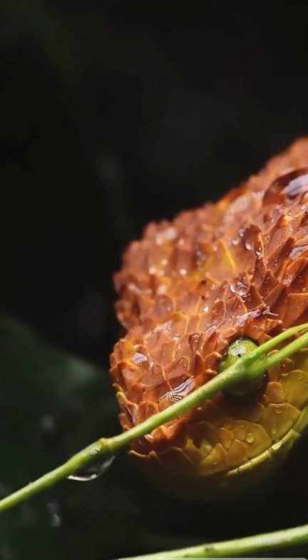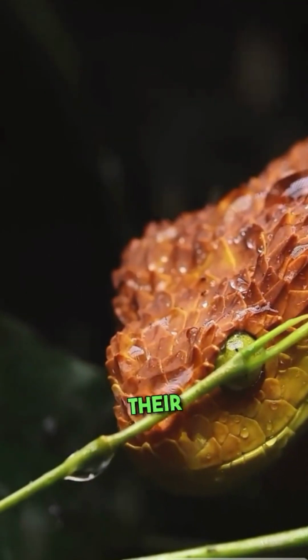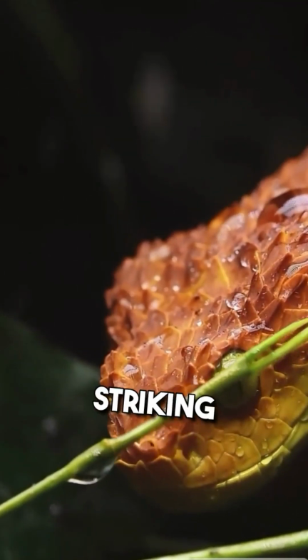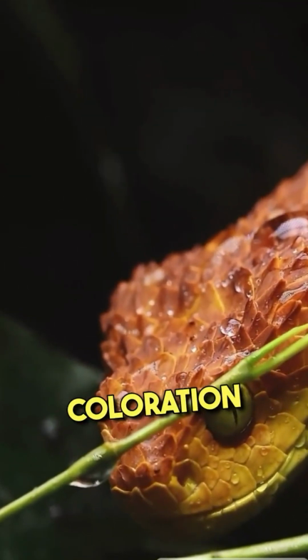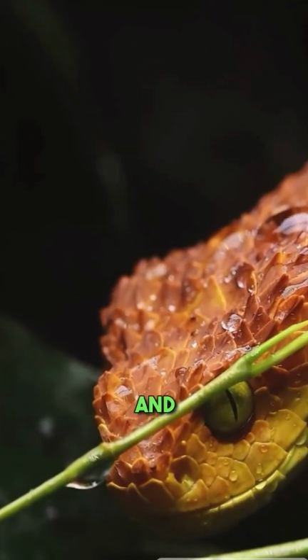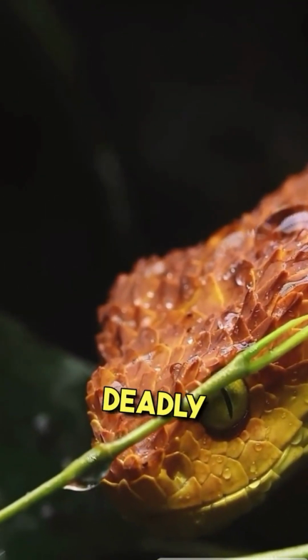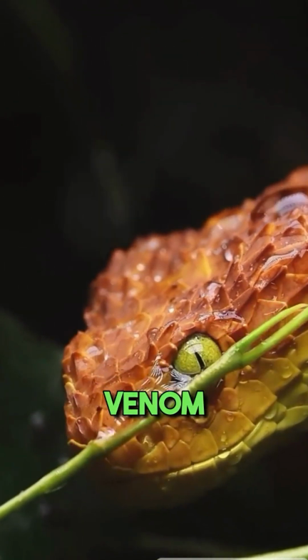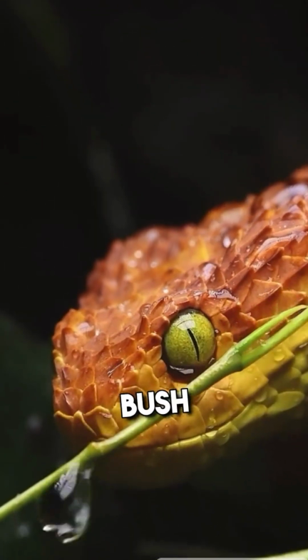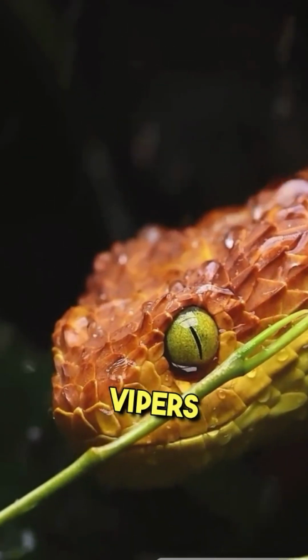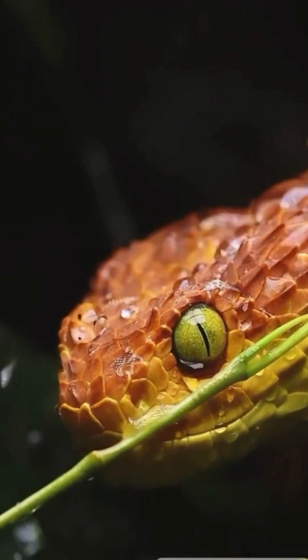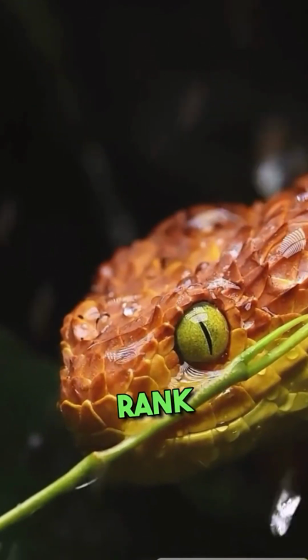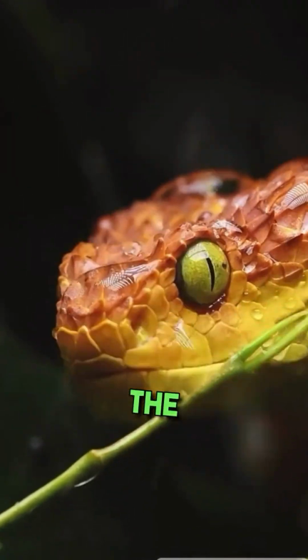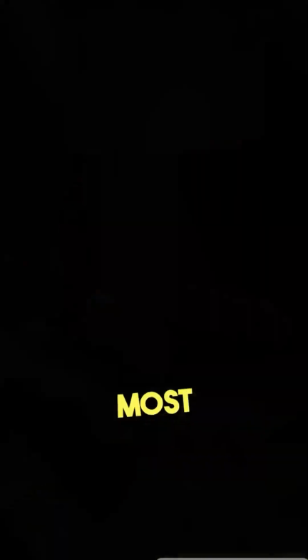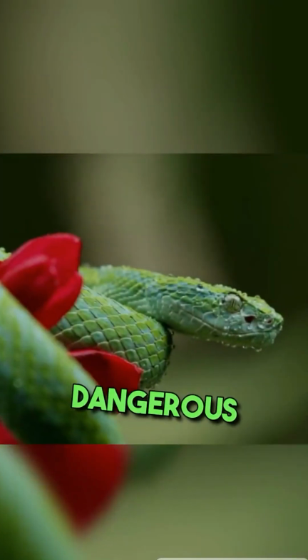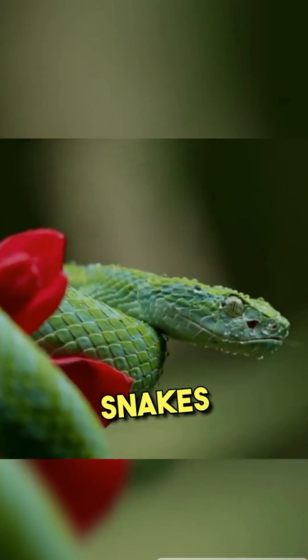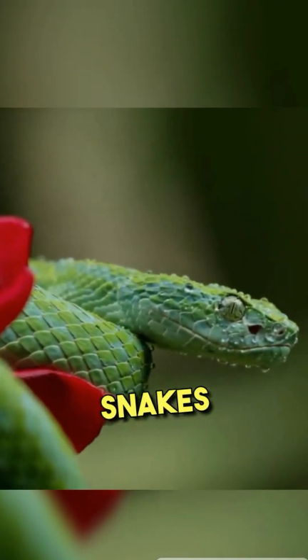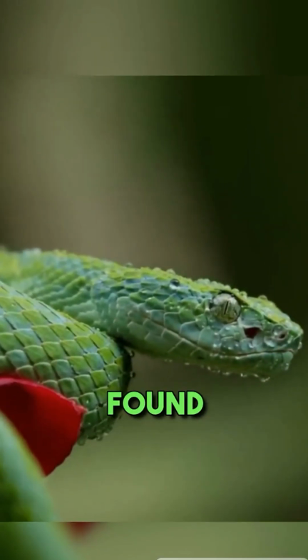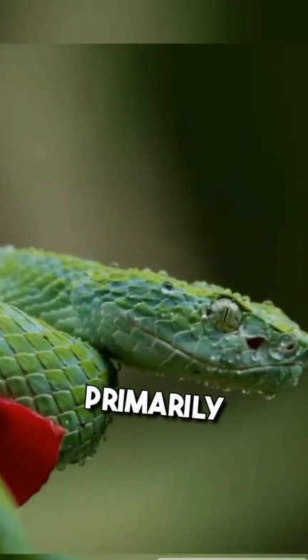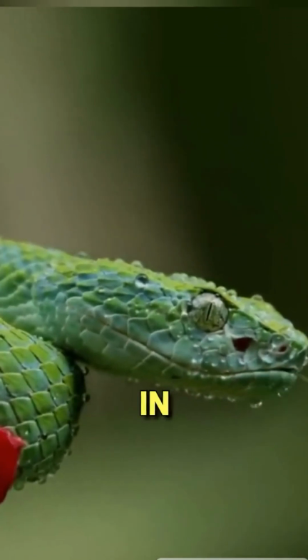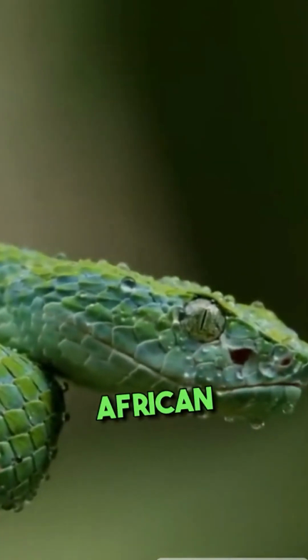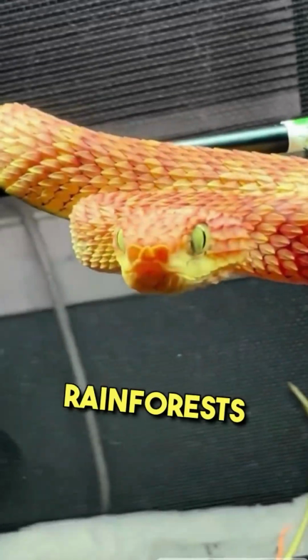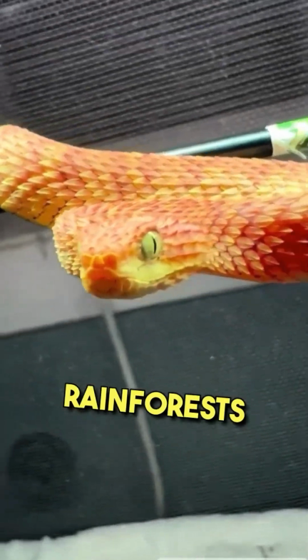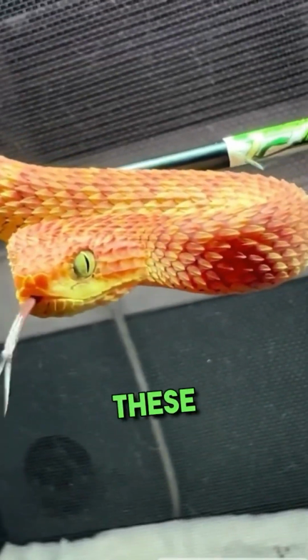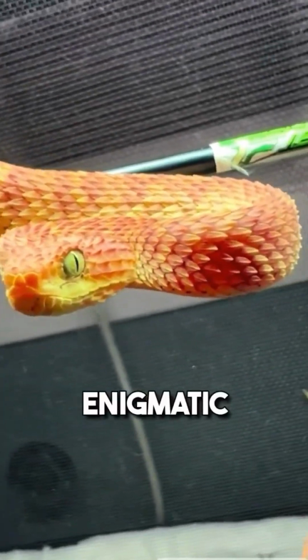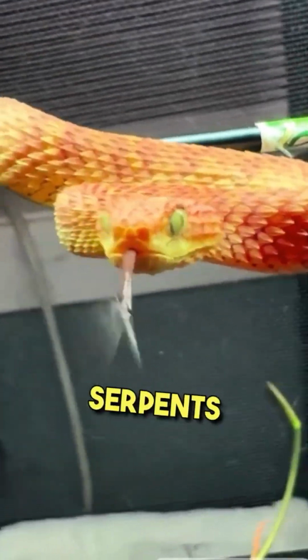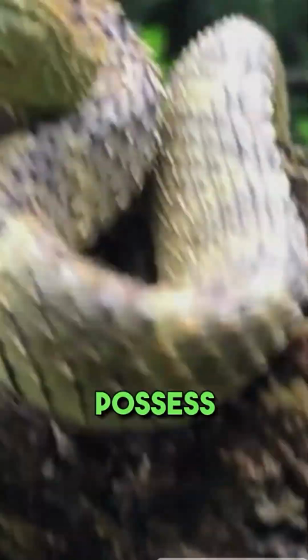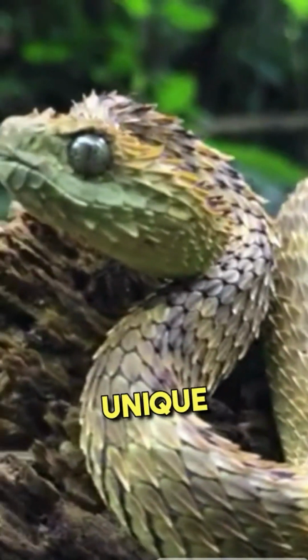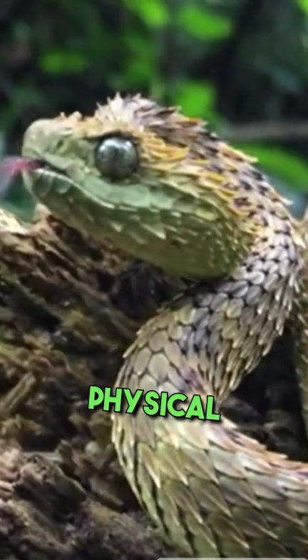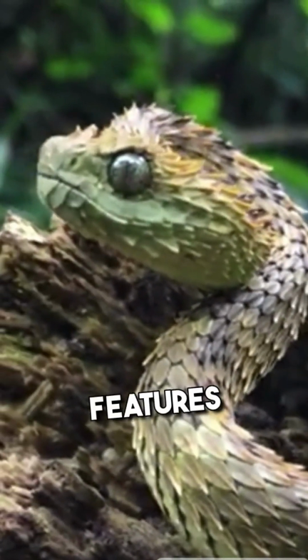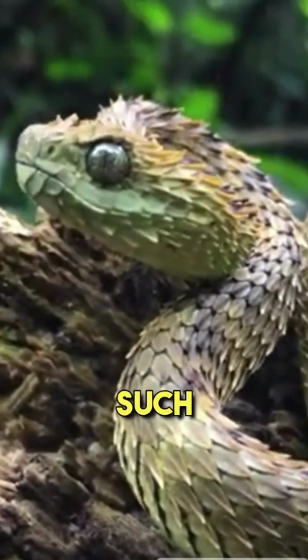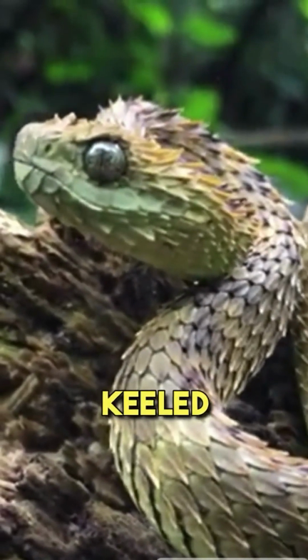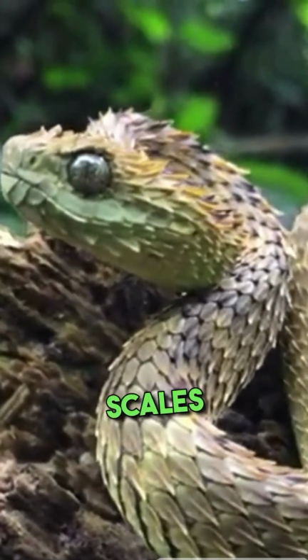With their striking coloration and deadly venom, bush vipers rank among the world's most dangerous snakes. Found primarily in African rainforests, these enigmatic serpents possess unique physical features such as keeled scales.